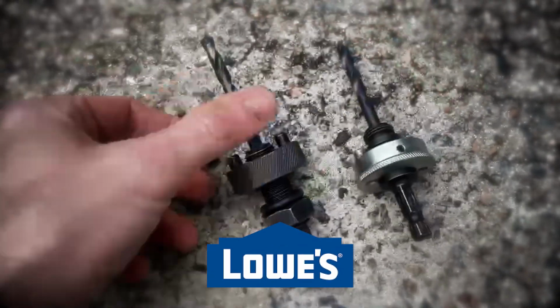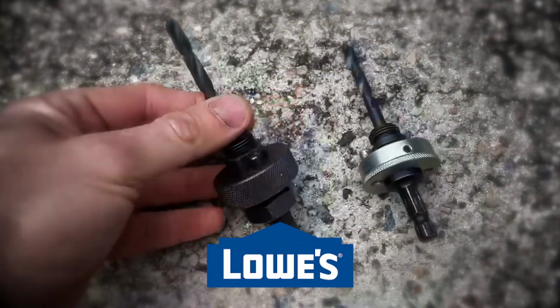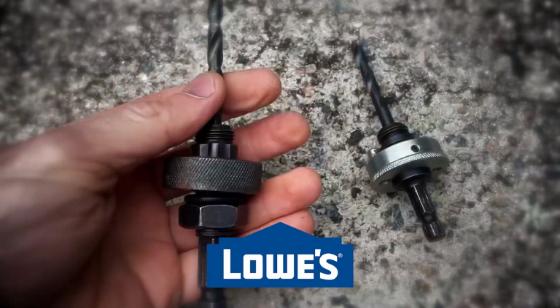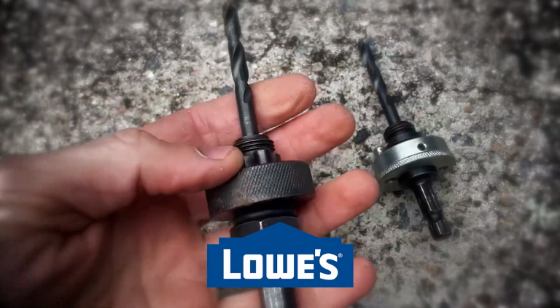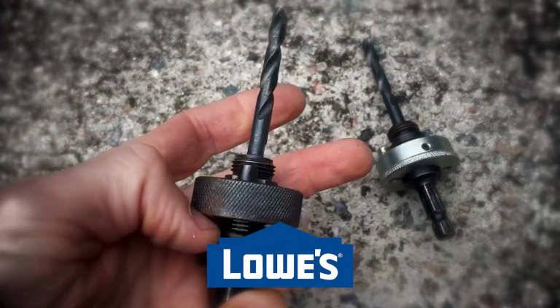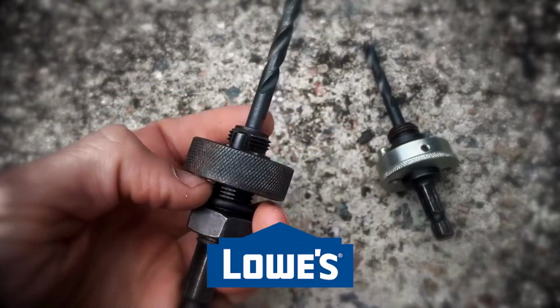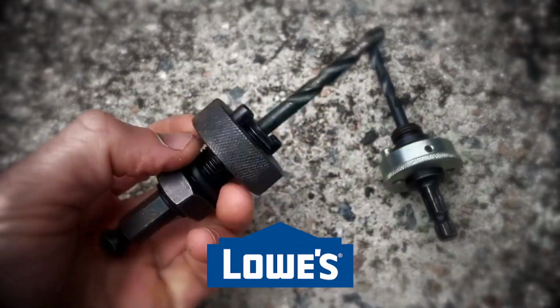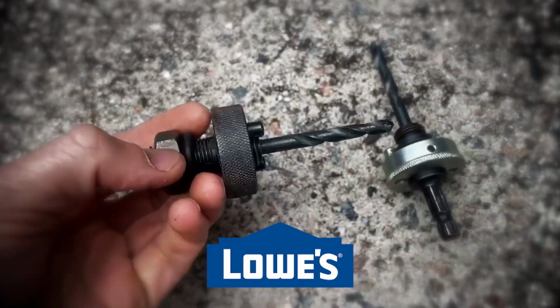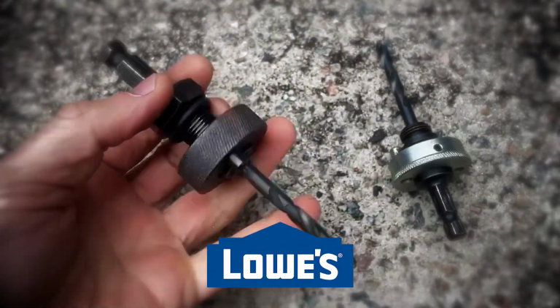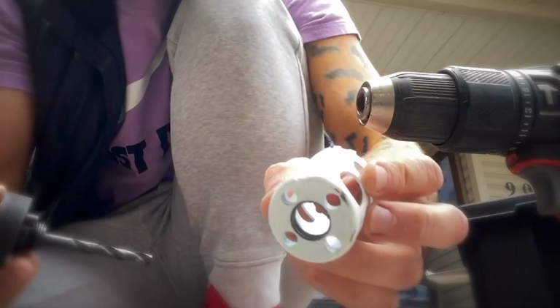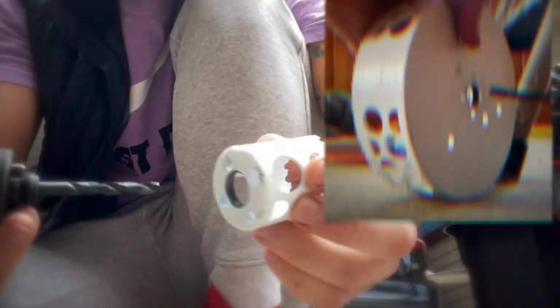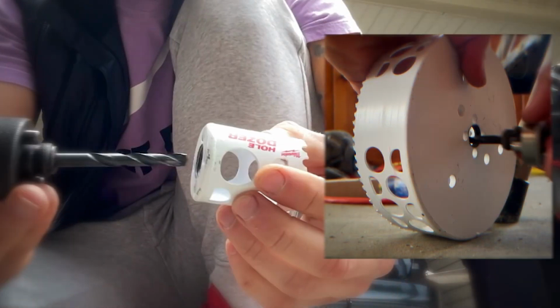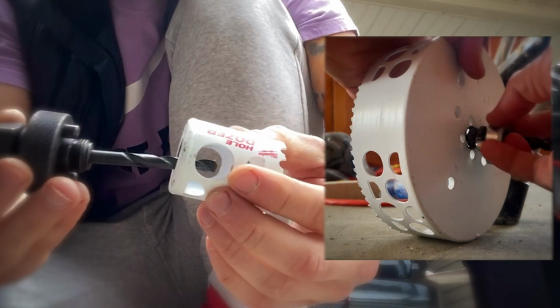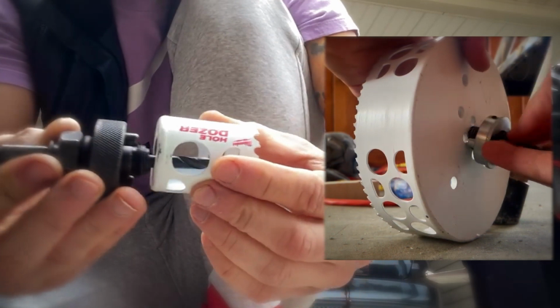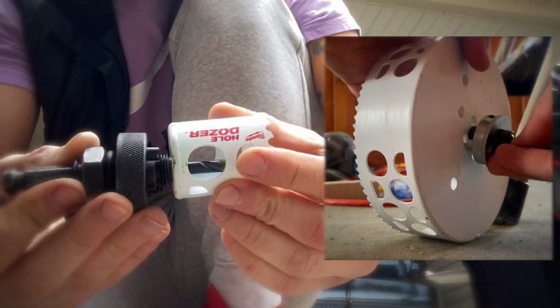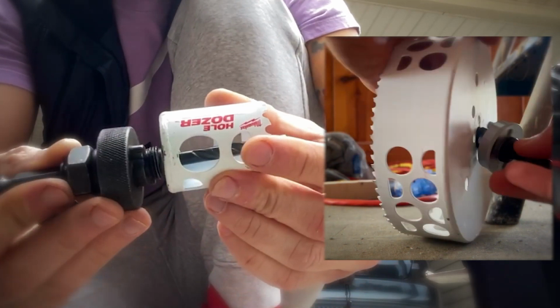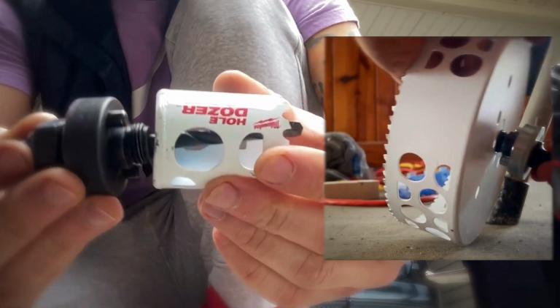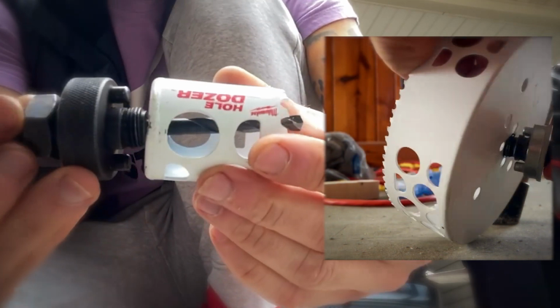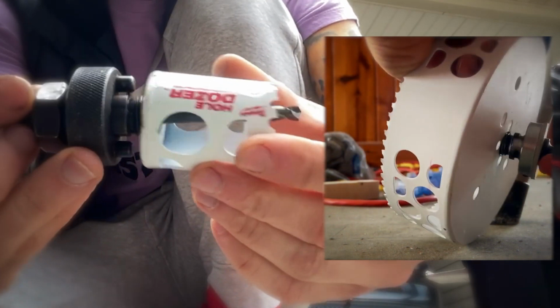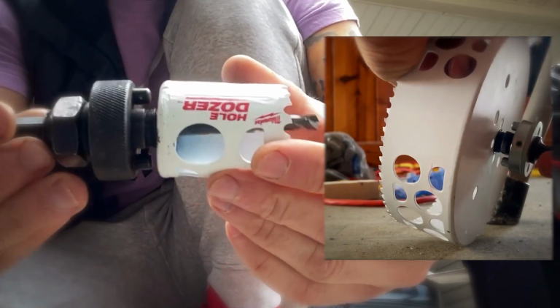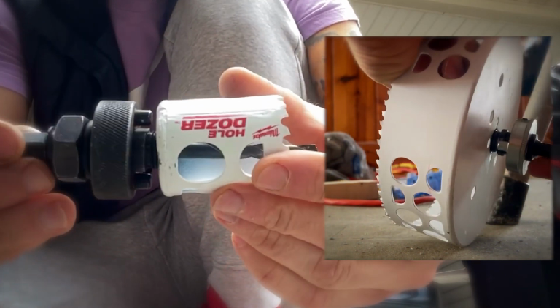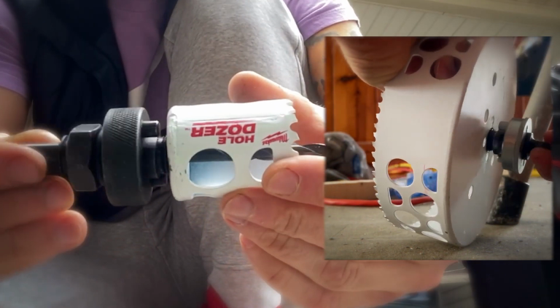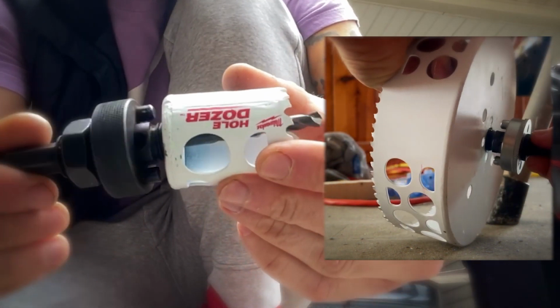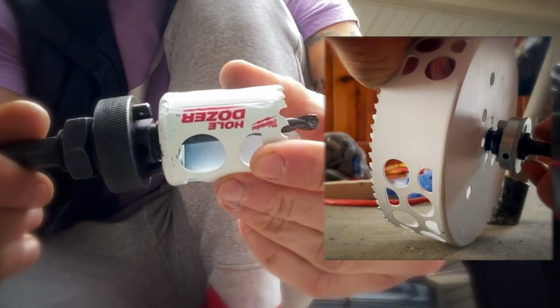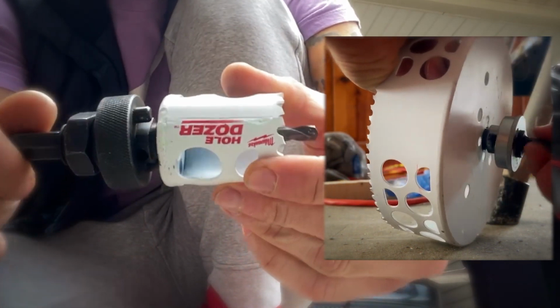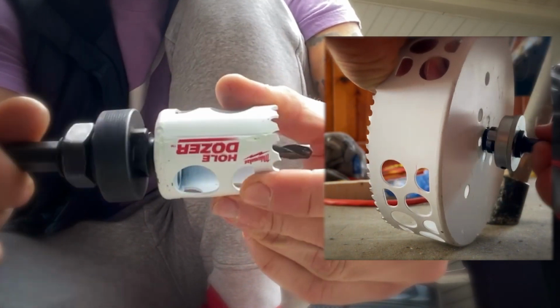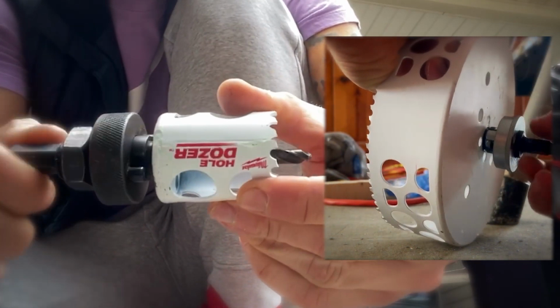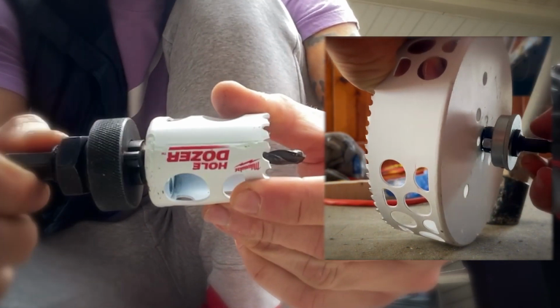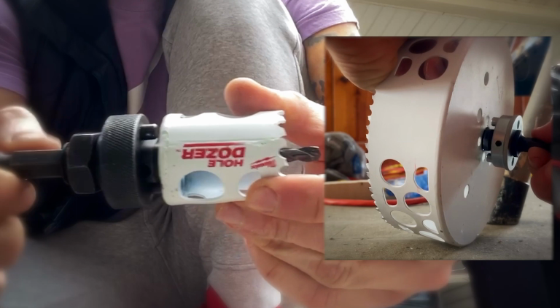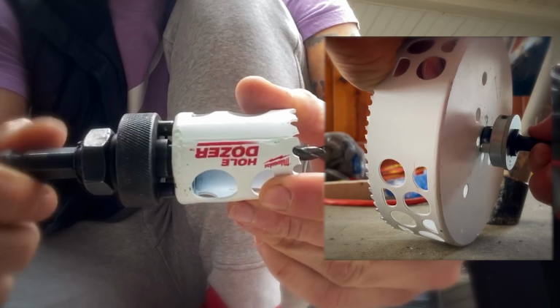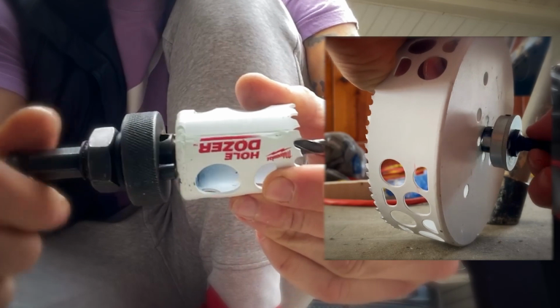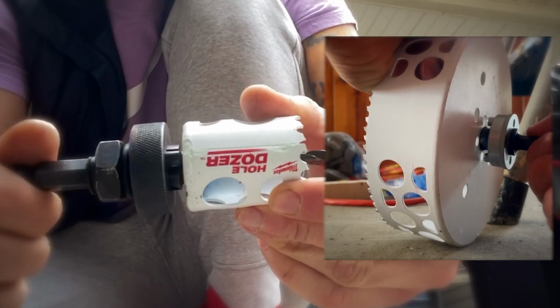Both were purchased at Lowe's. I would strongly recommend to use the one with the rubber ring. You hook them up to the hole saw pretty much the same way — the hole saw has a thread in the middle, so you just screw the arbor in.